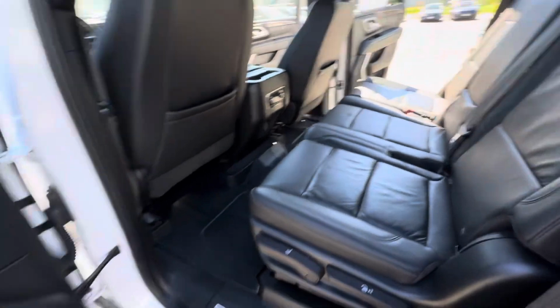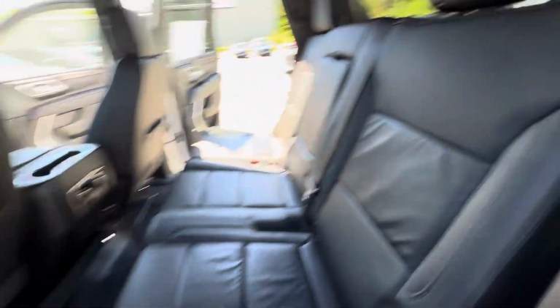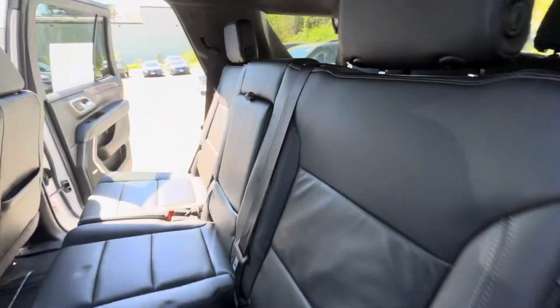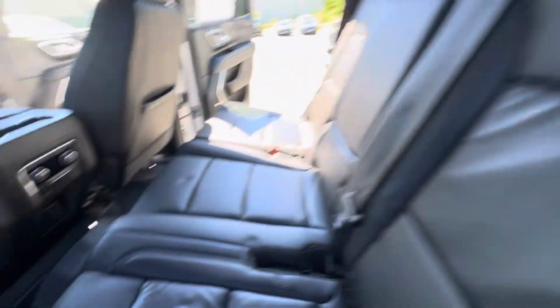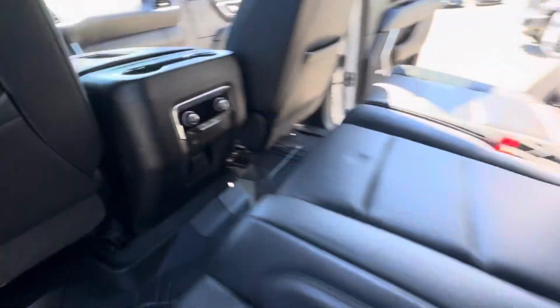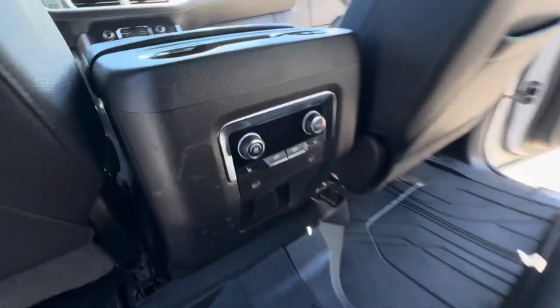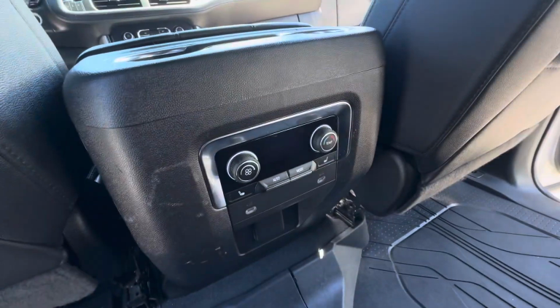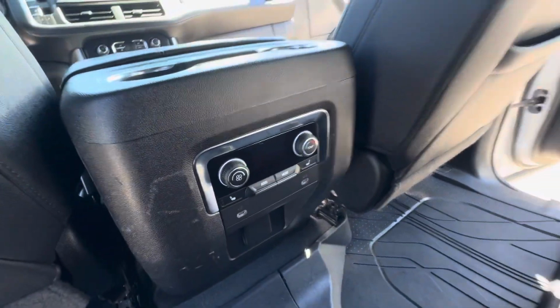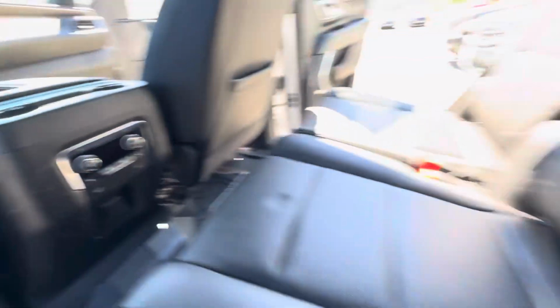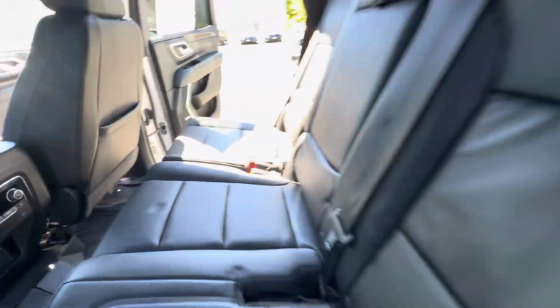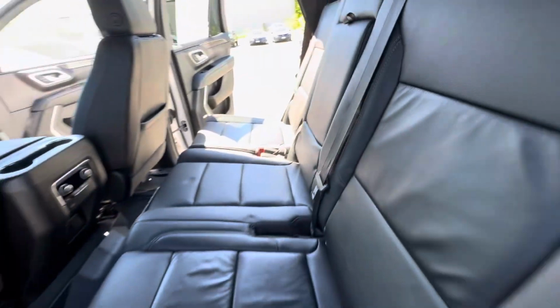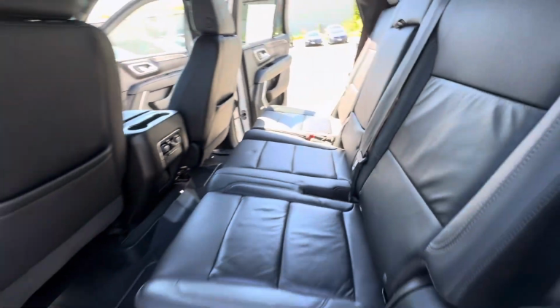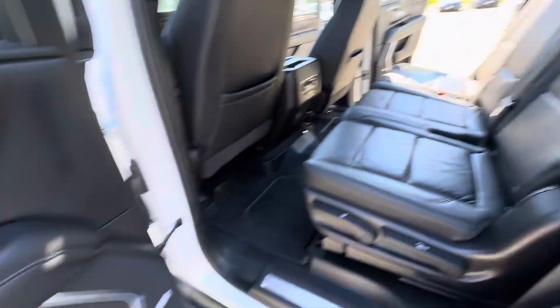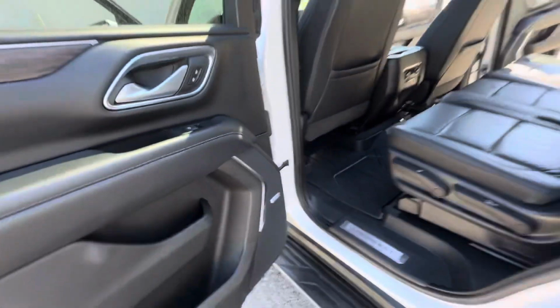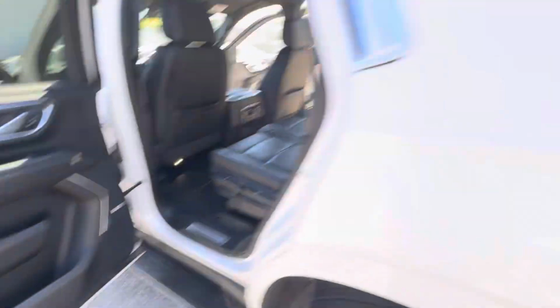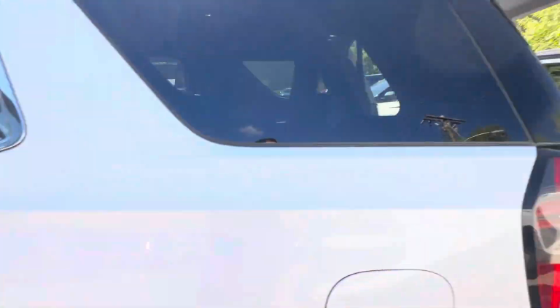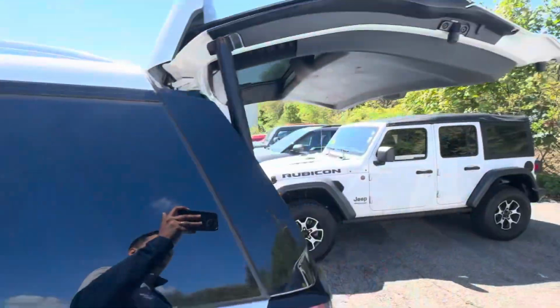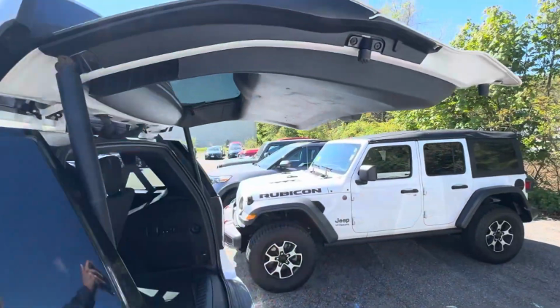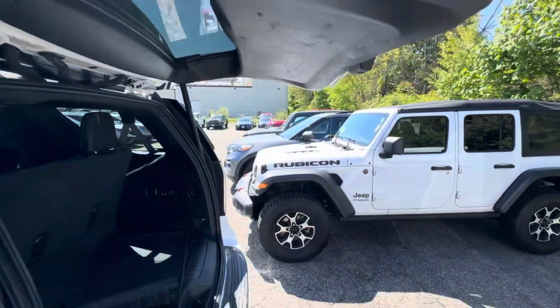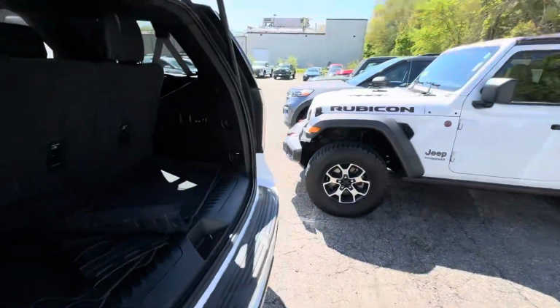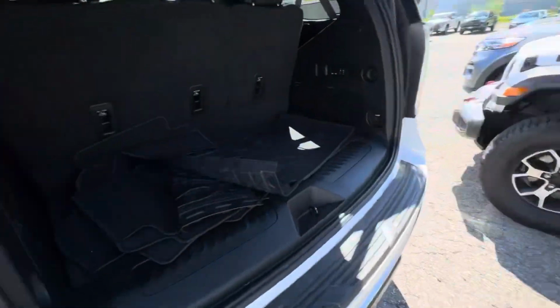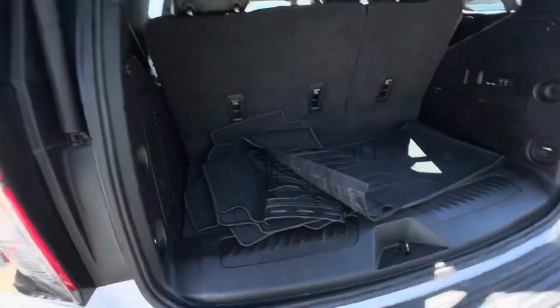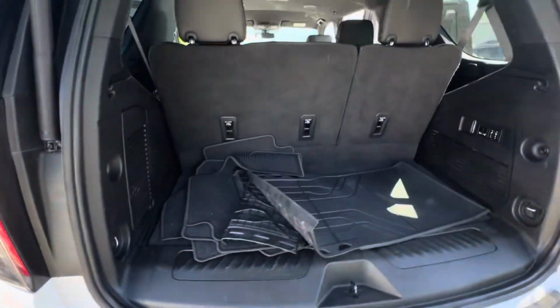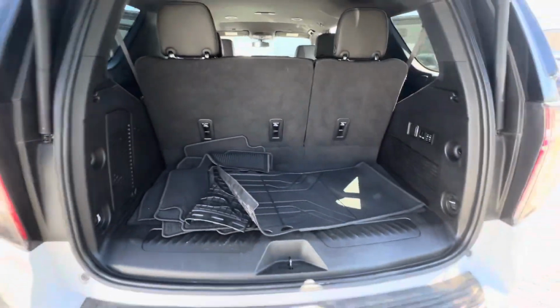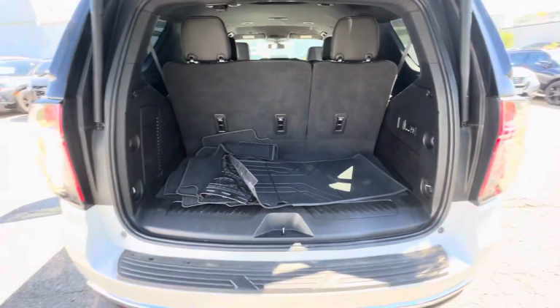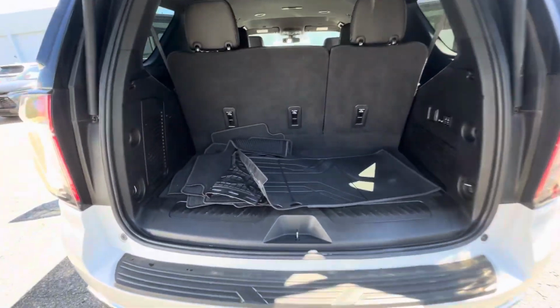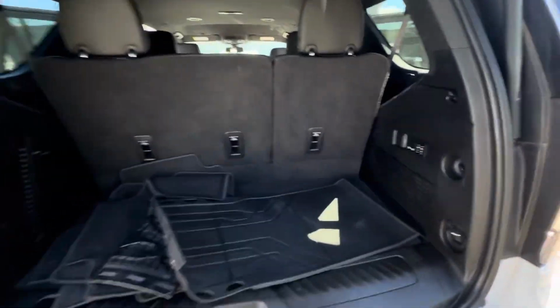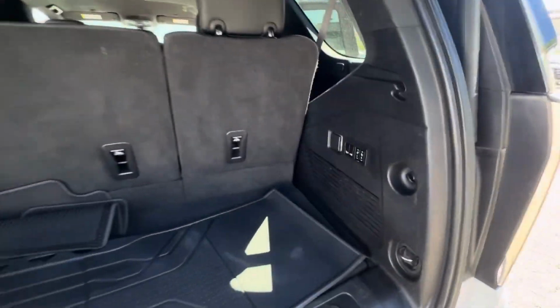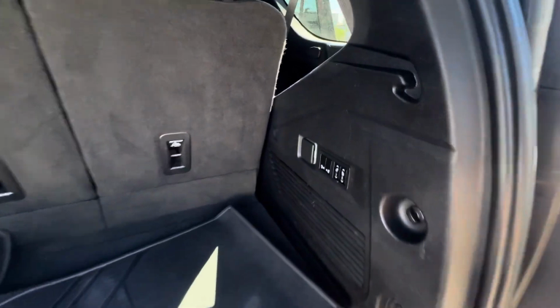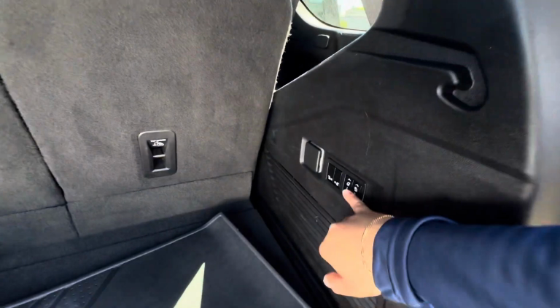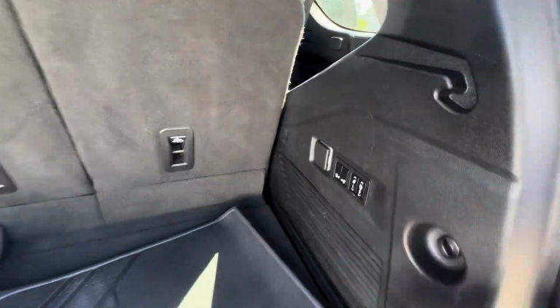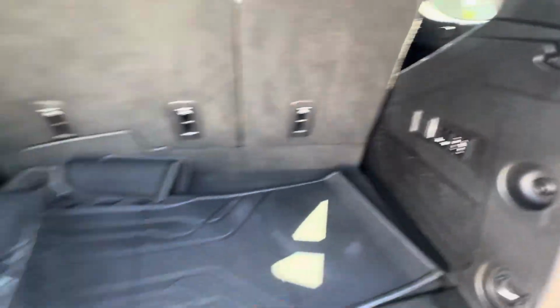This one does have the bench seats as well that are heated on the outside. Power tailgate with your all-season mats. Now these three-row seats do fold by power.